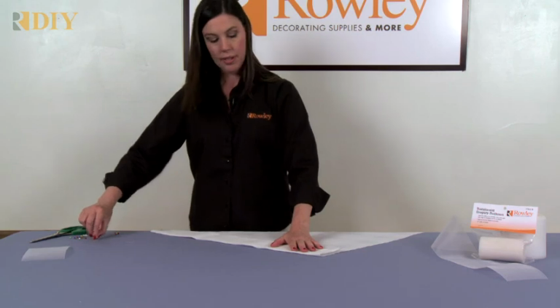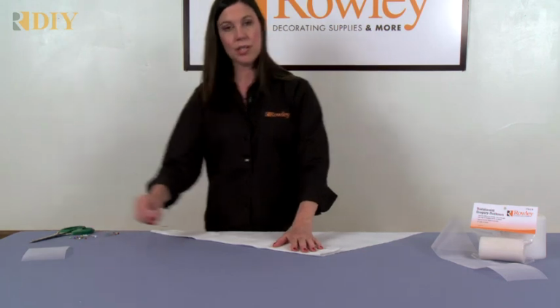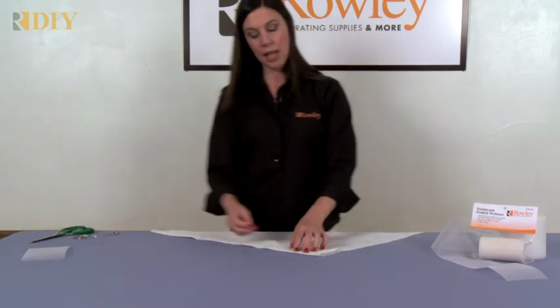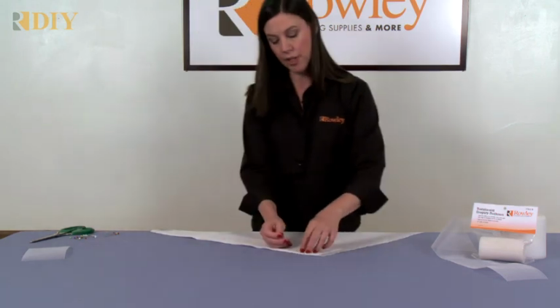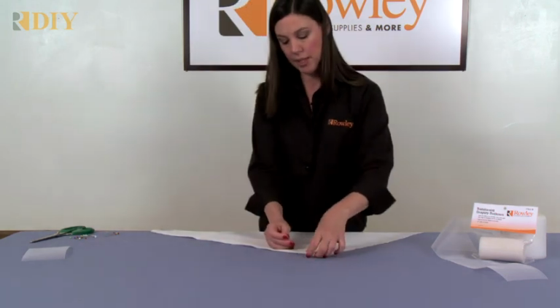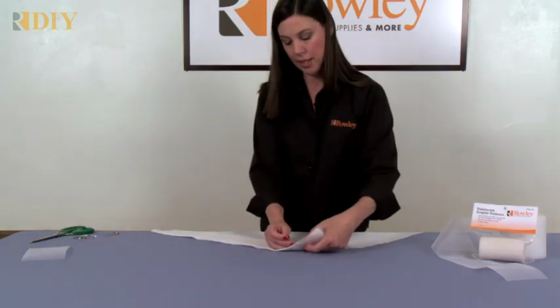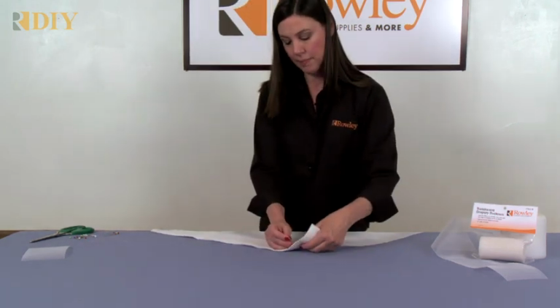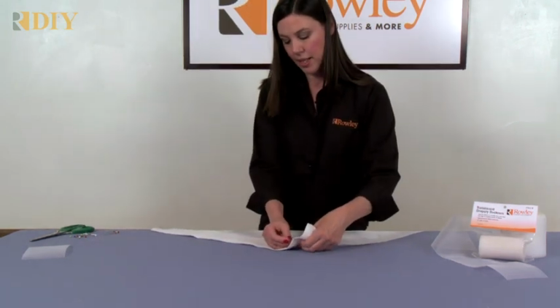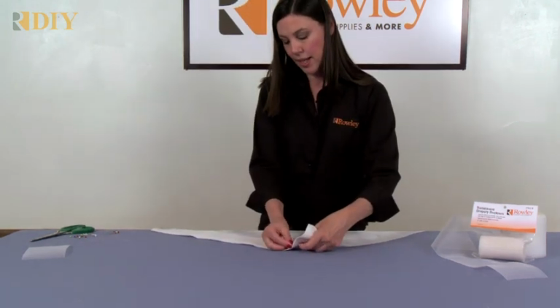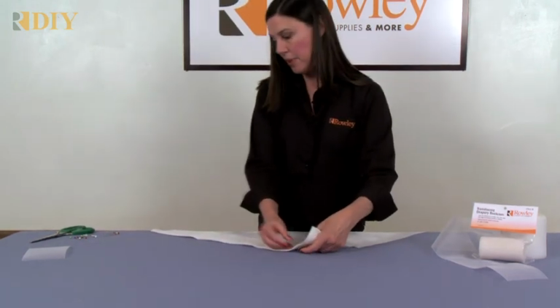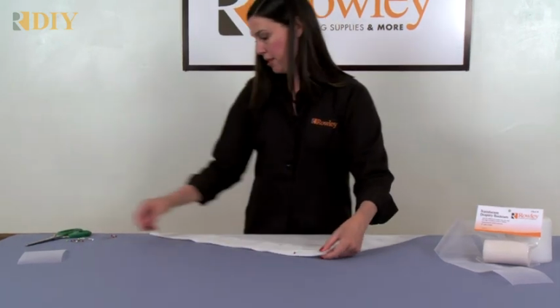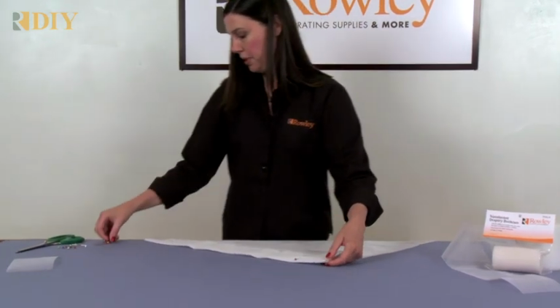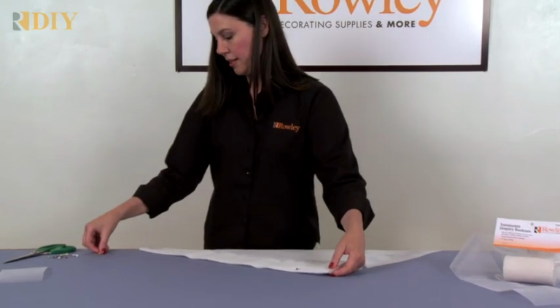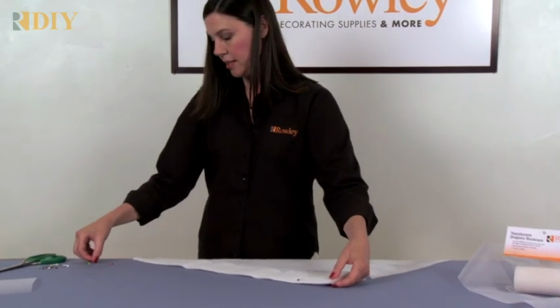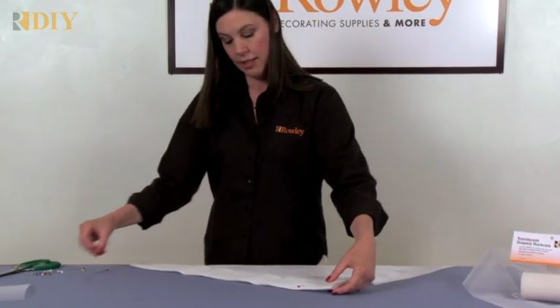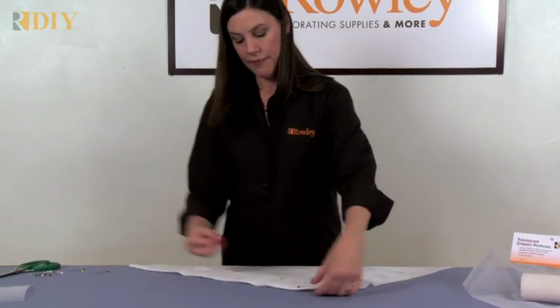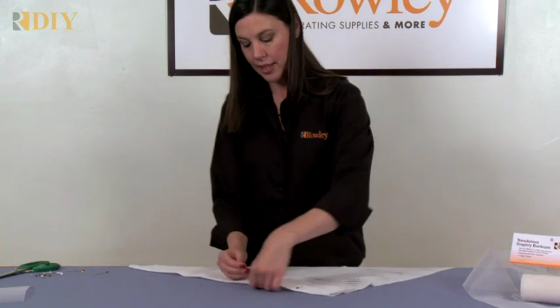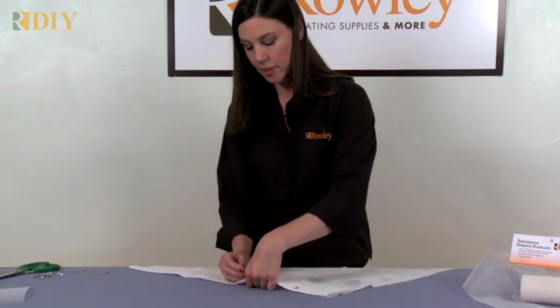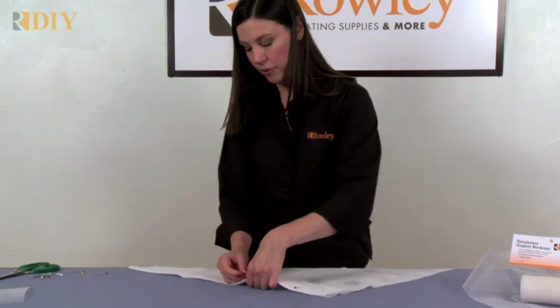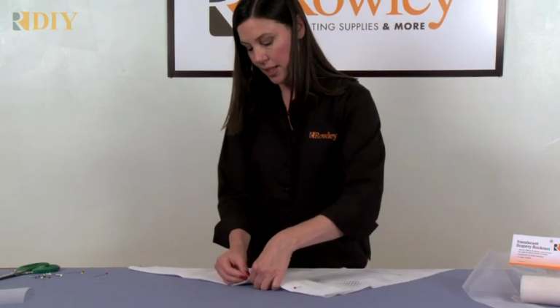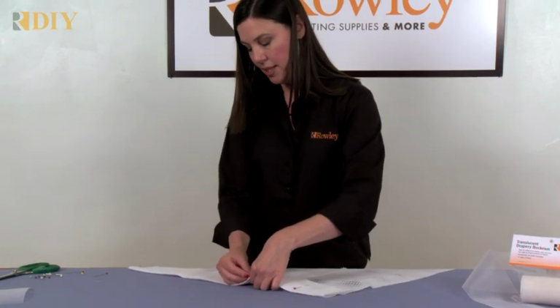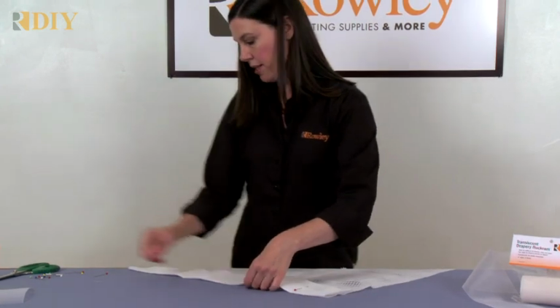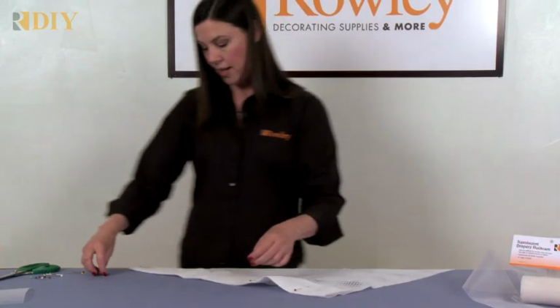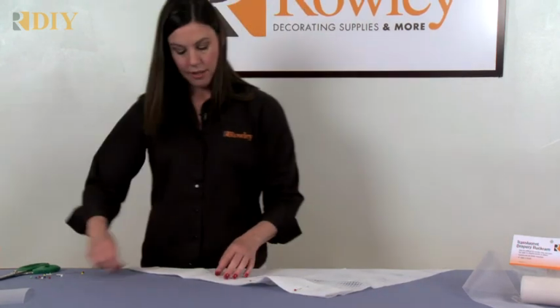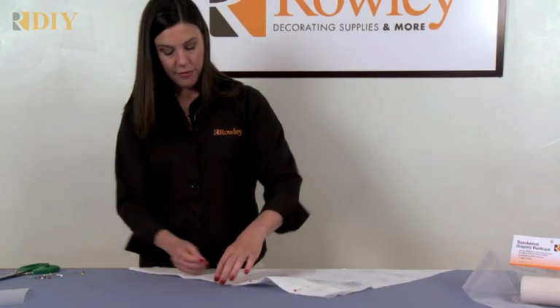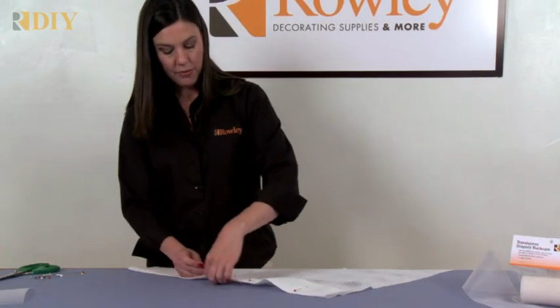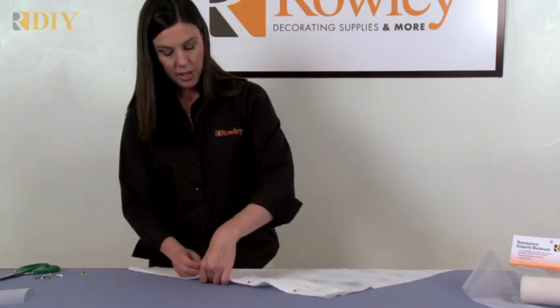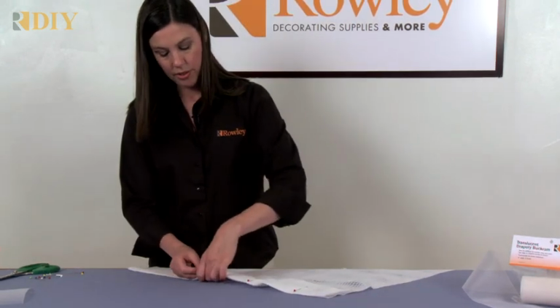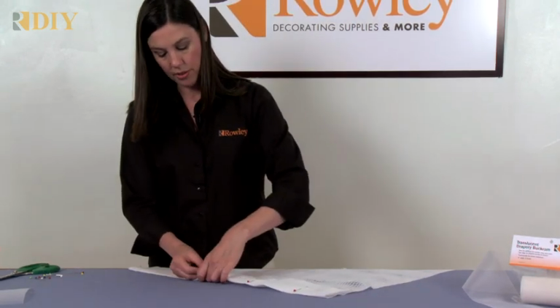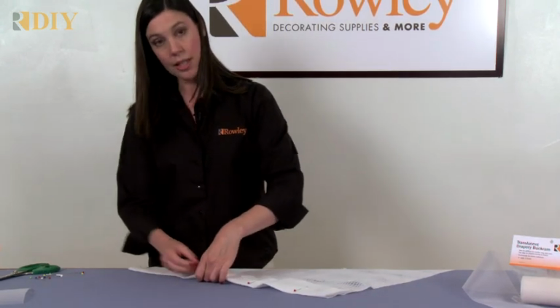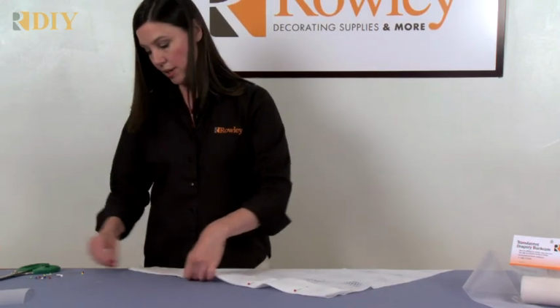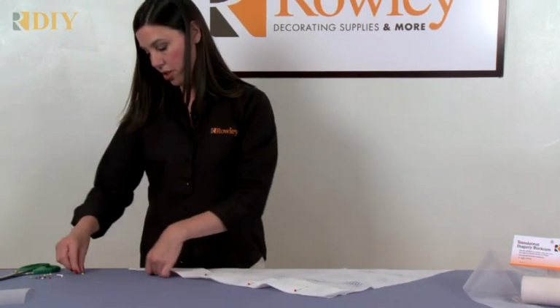Also allow for hems at the bottom. Pin this in place — that gets the buckram encased inside the folds of the material so you don't see any raw edges.